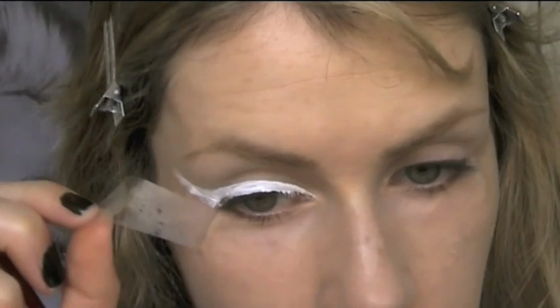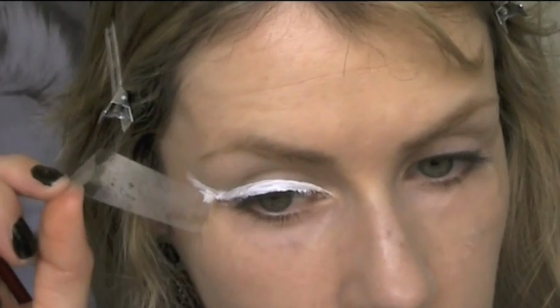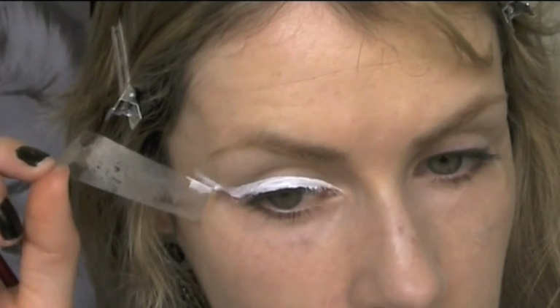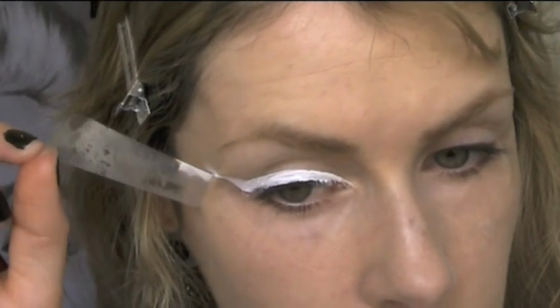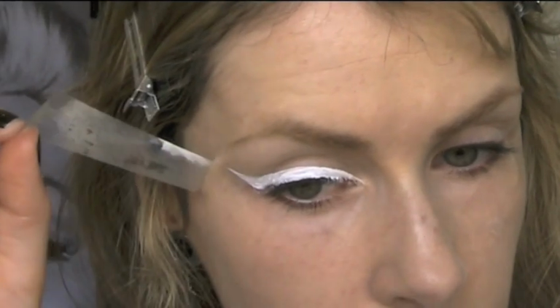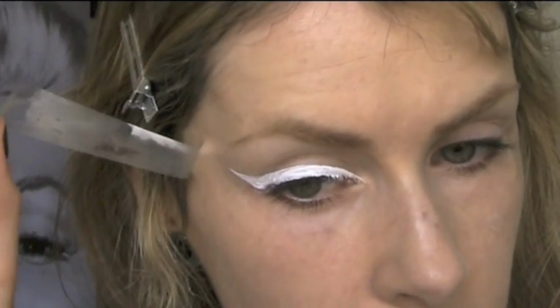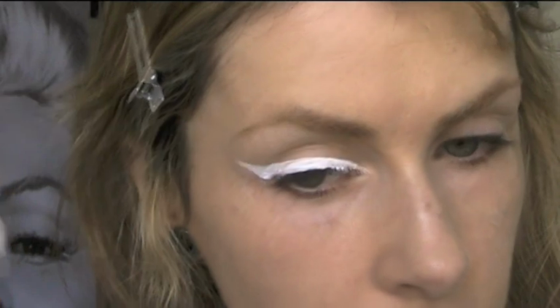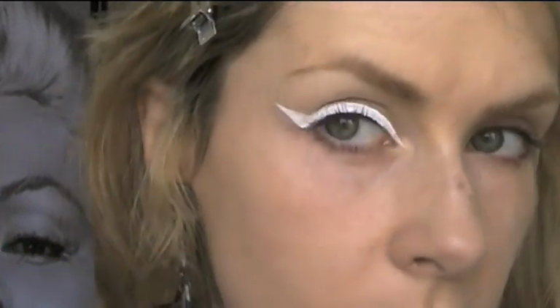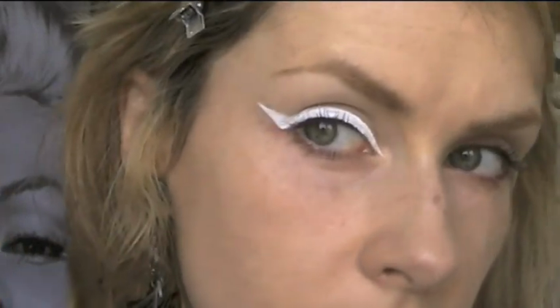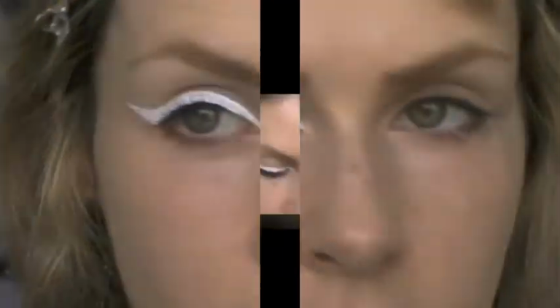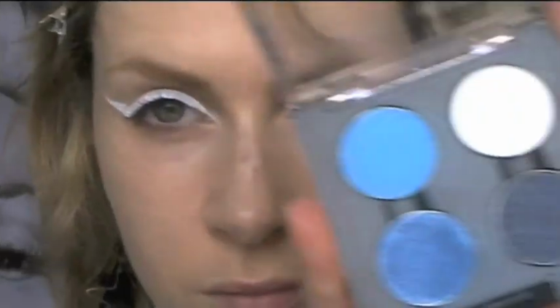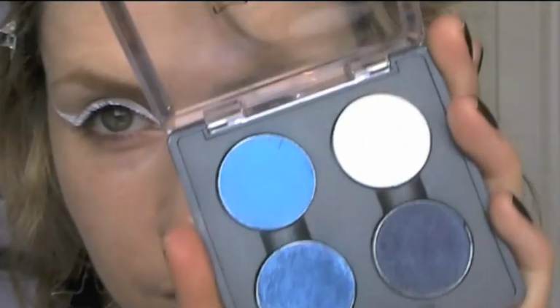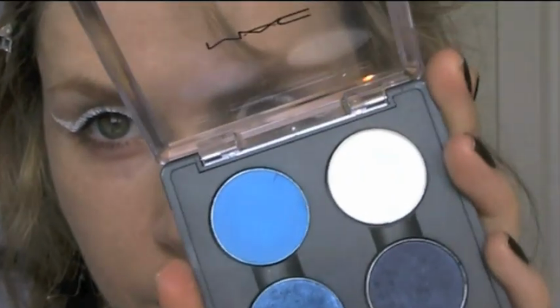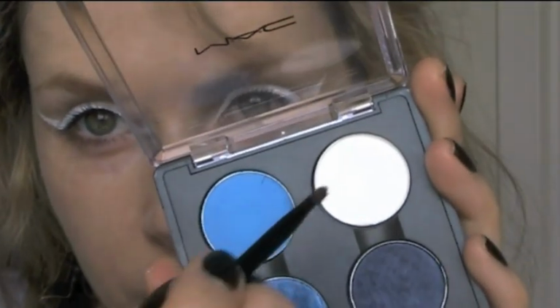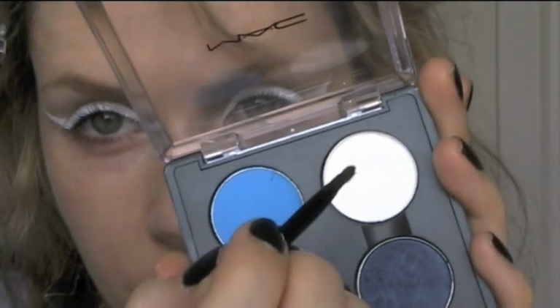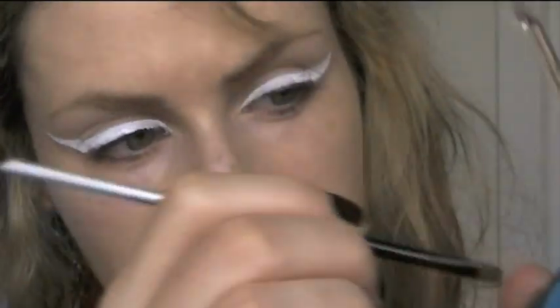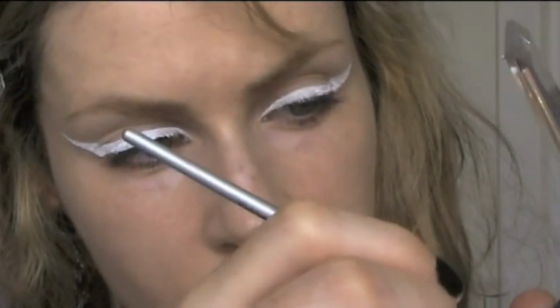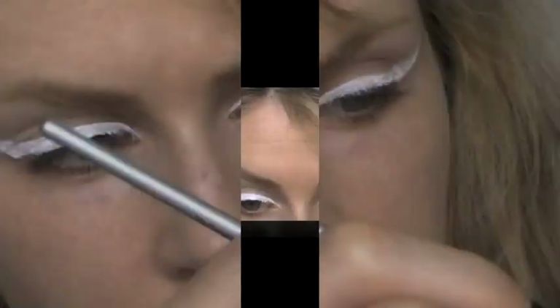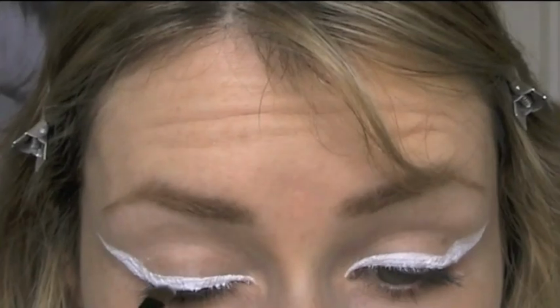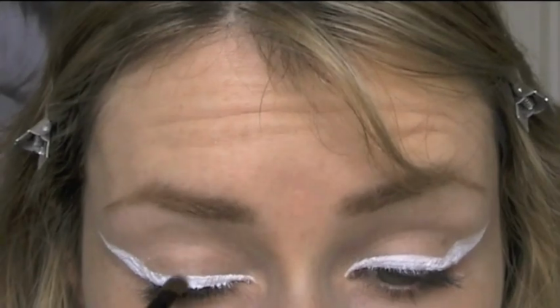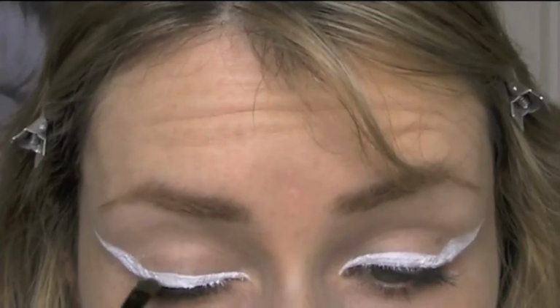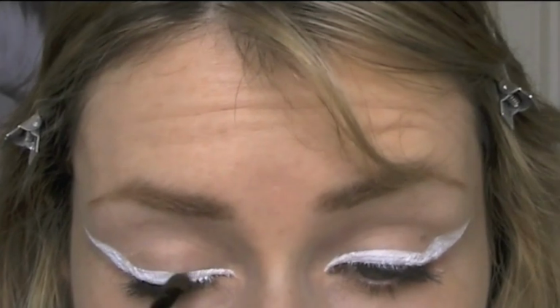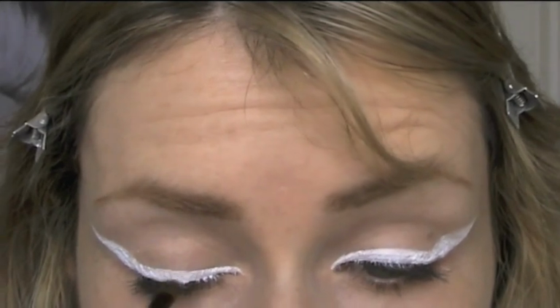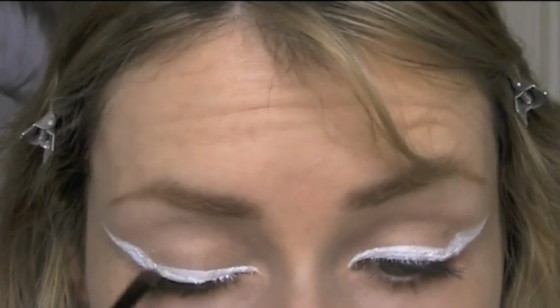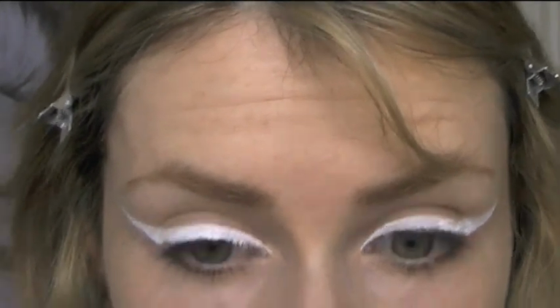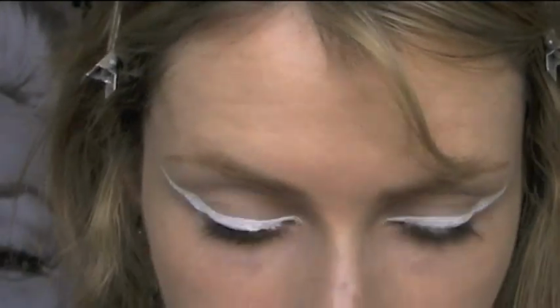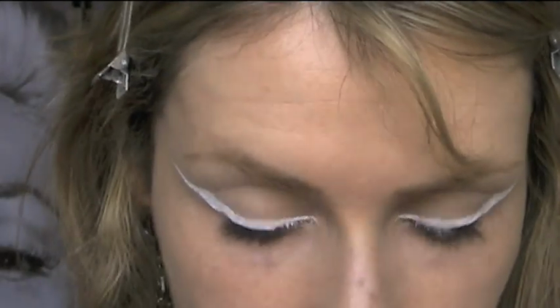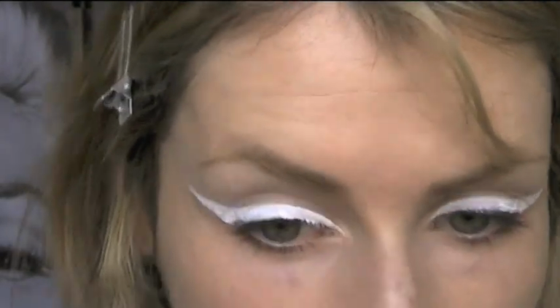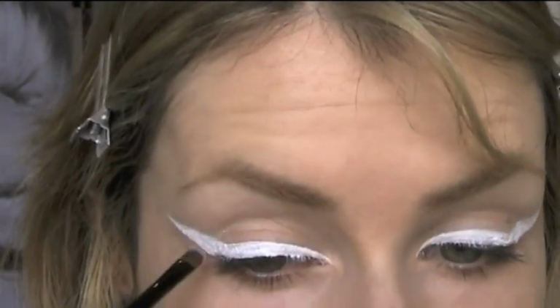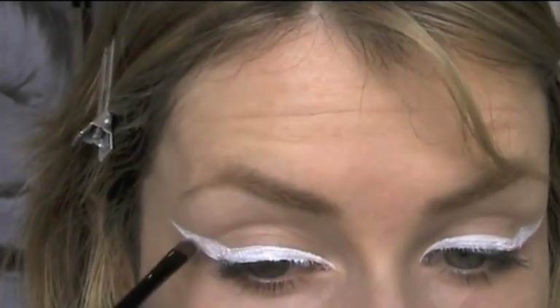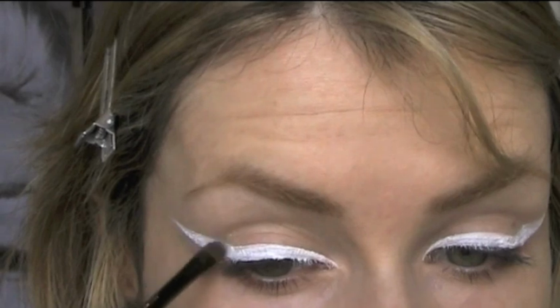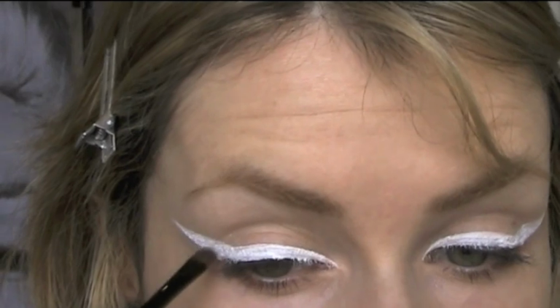Carefully peel off the sellotape once you have your line perfected. And if you feel that the eyeliner needs a little smoothing out, go over it with a white matte eyeshadow — this will just help it look a little cleaner and neater.